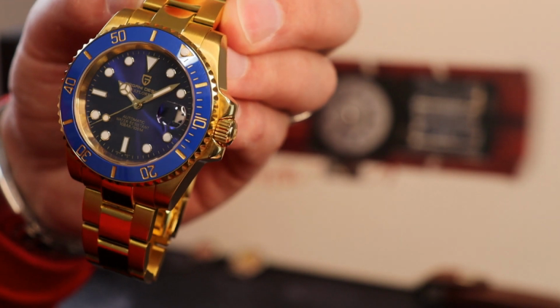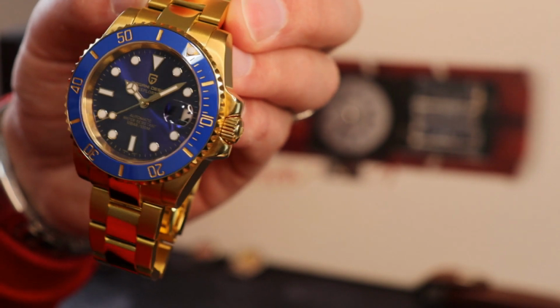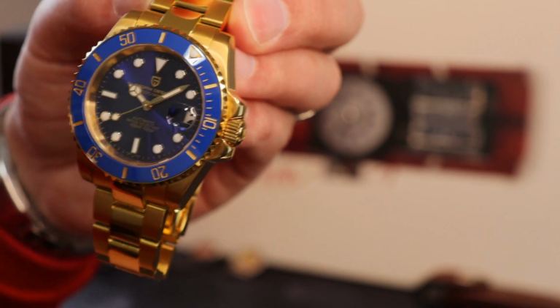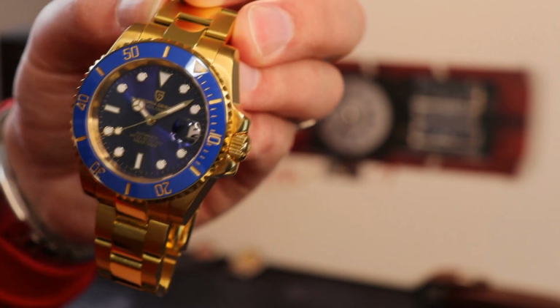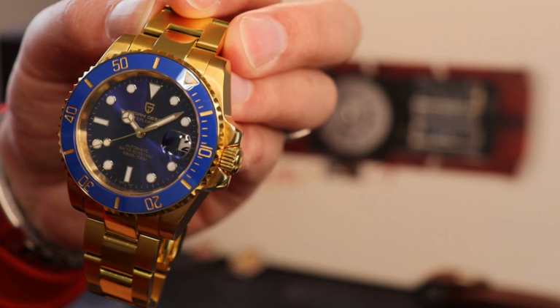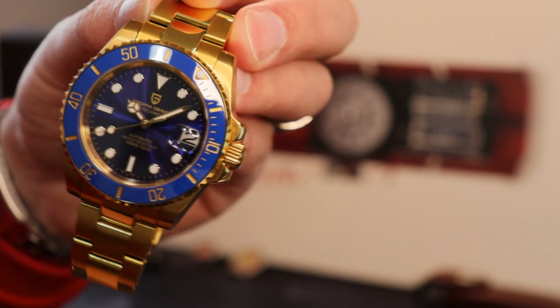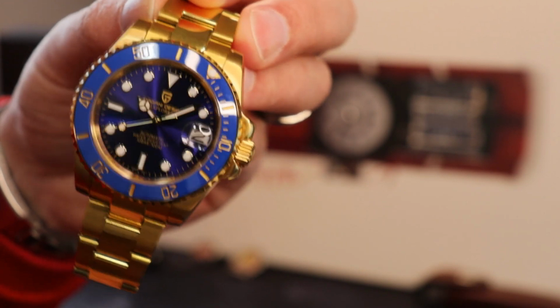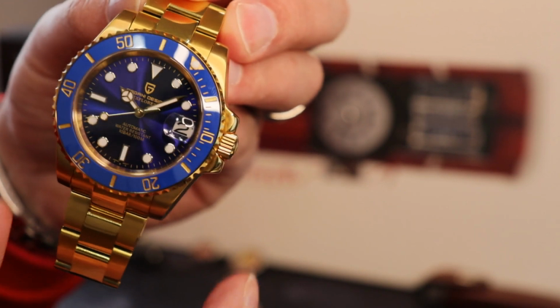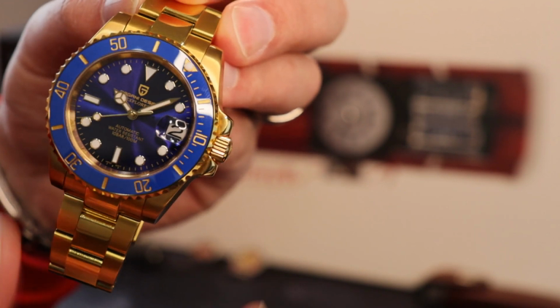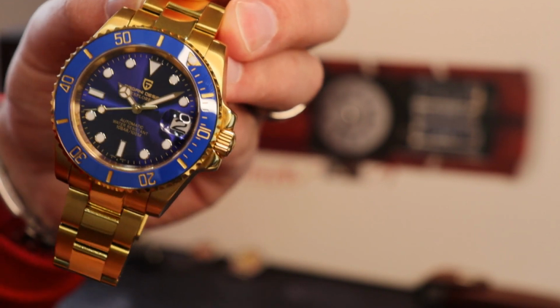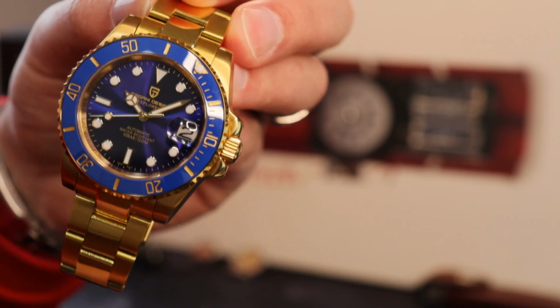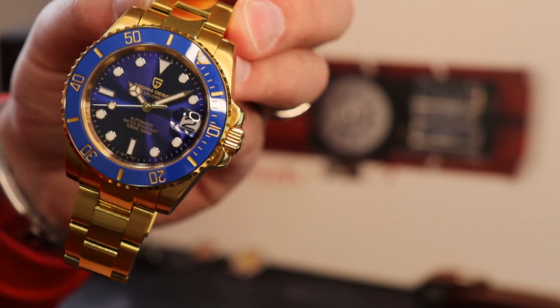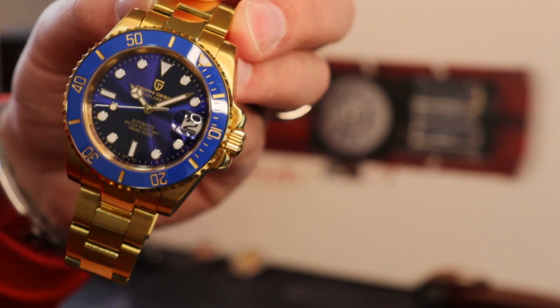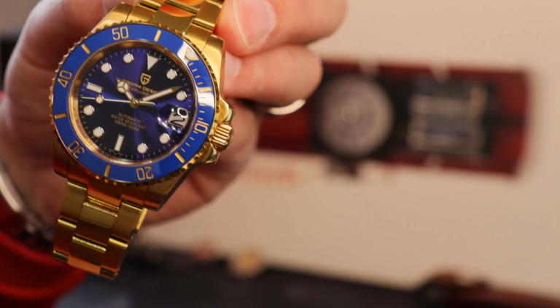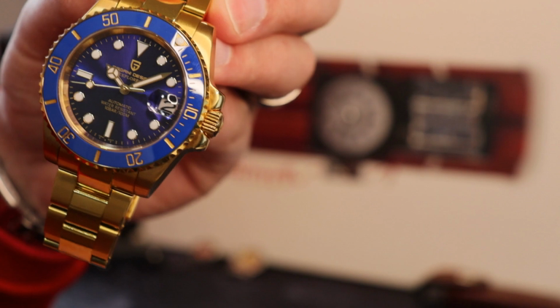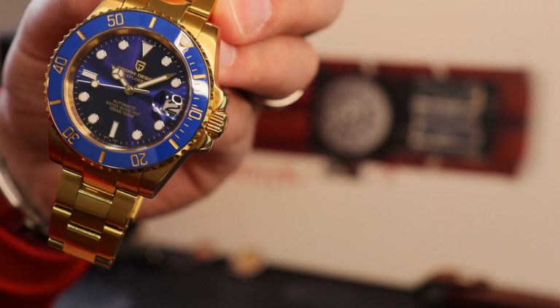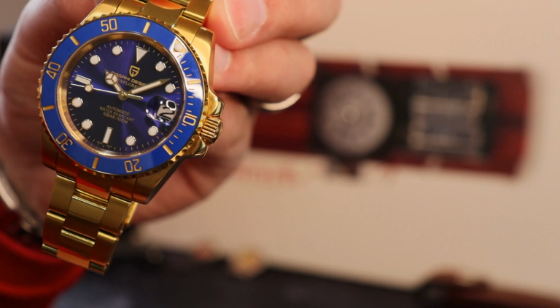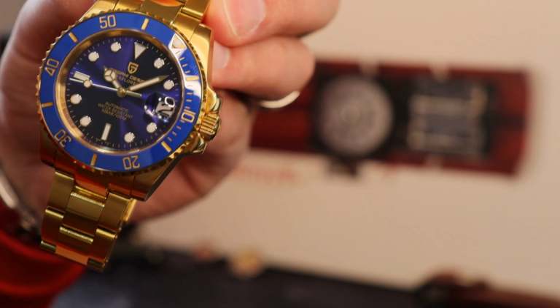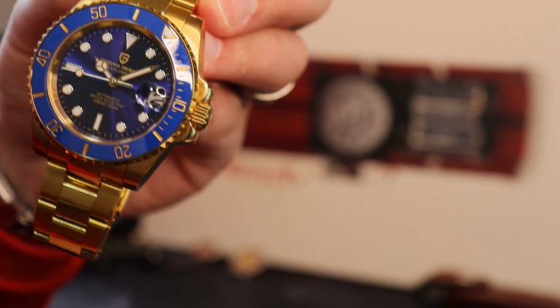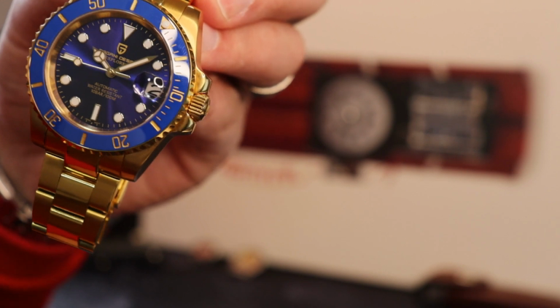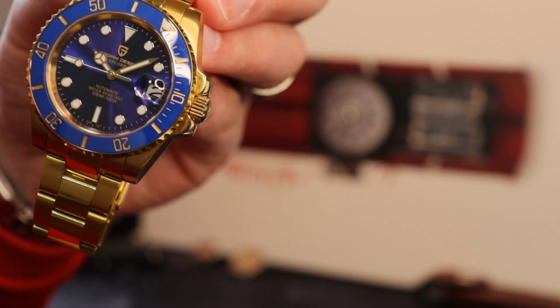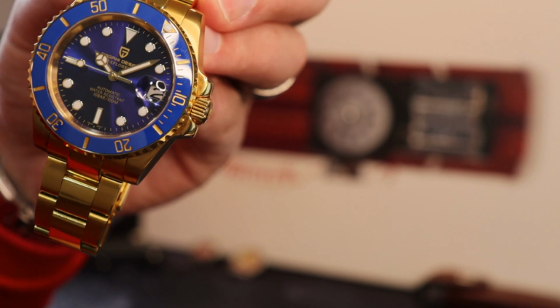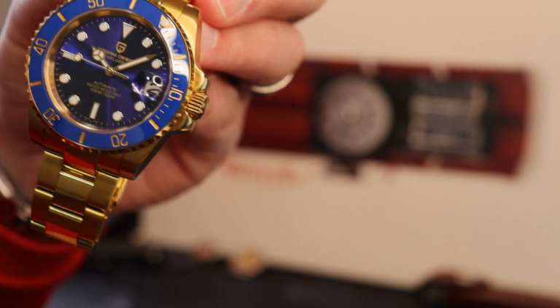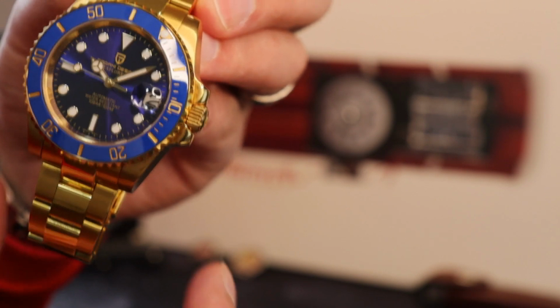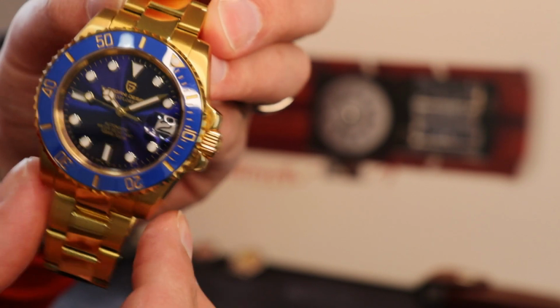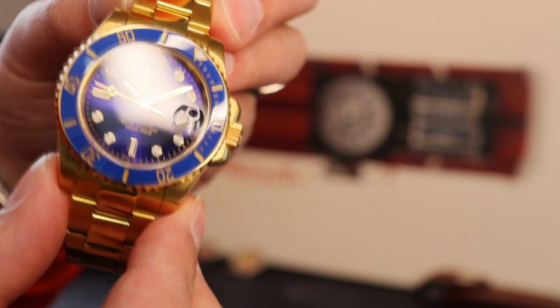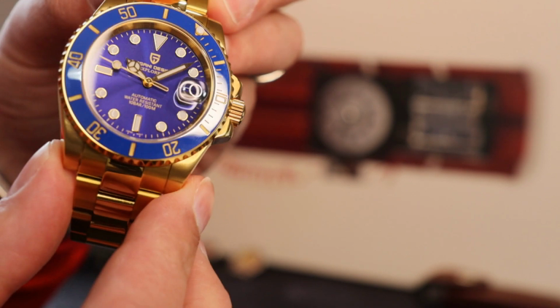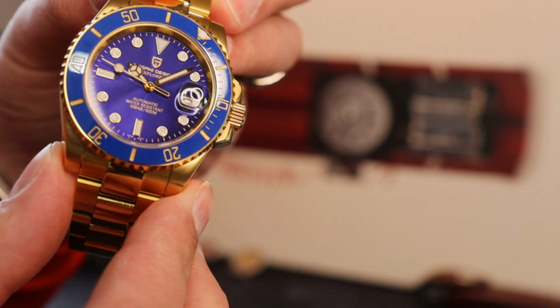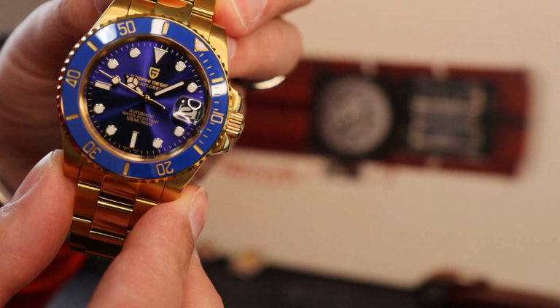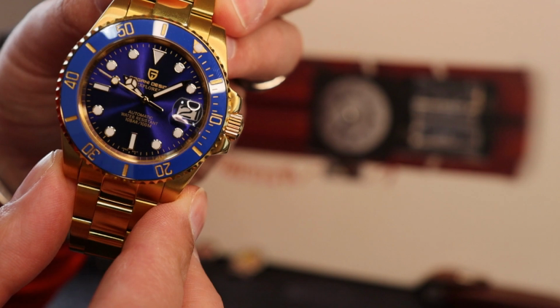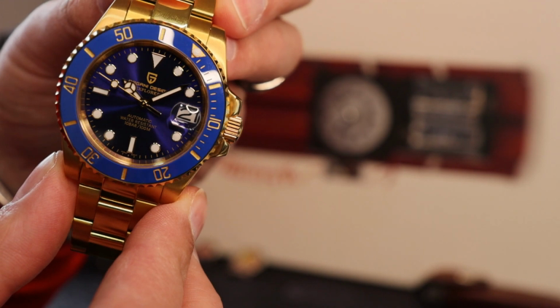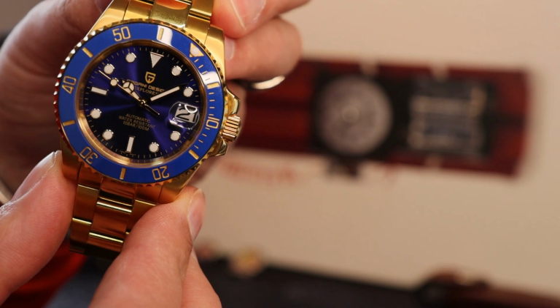The Cyclops - I've got issues with Cyclopses on watches but I have to confess on this one it does exactly what it says on the box. It magnifies, and it magnifies very well.